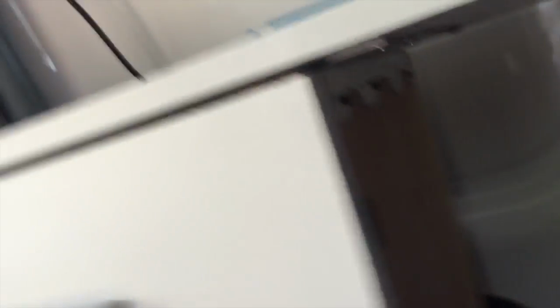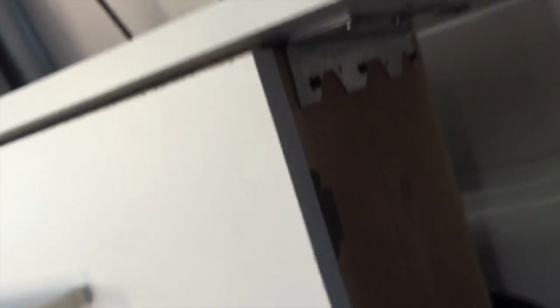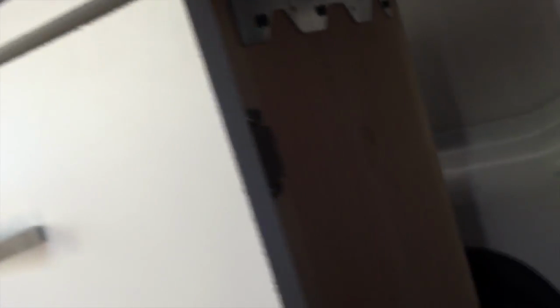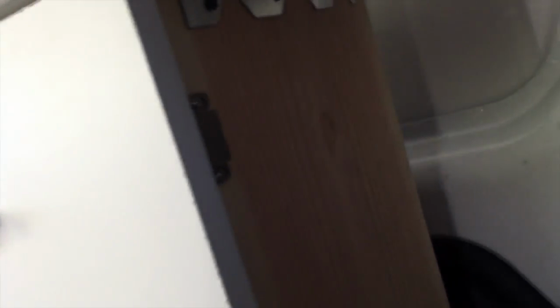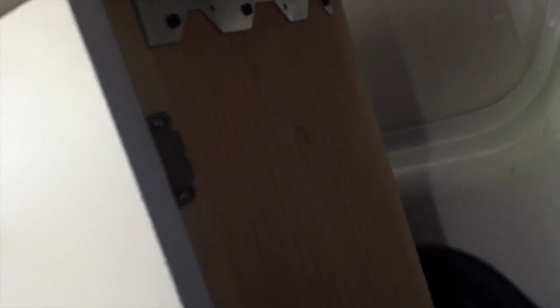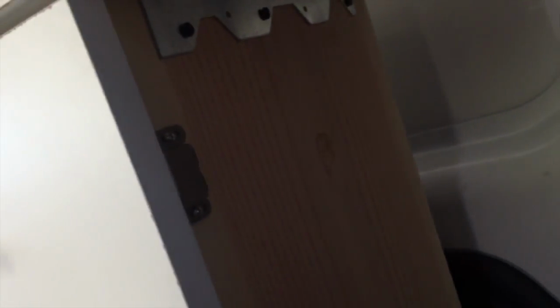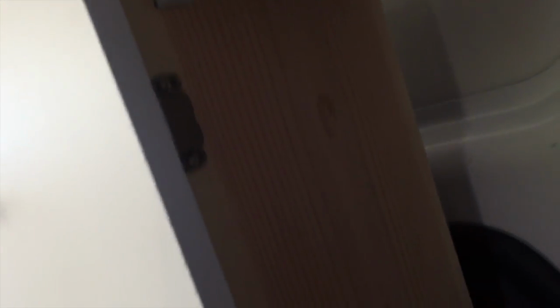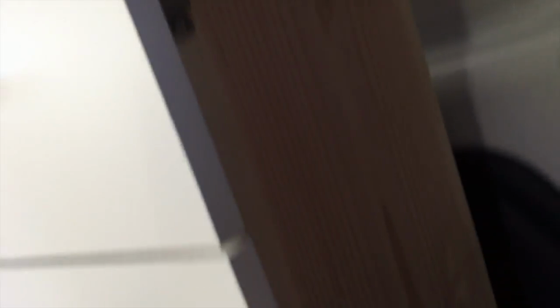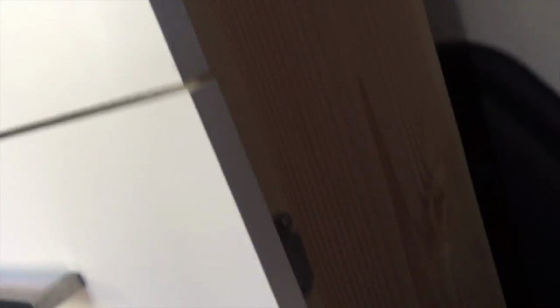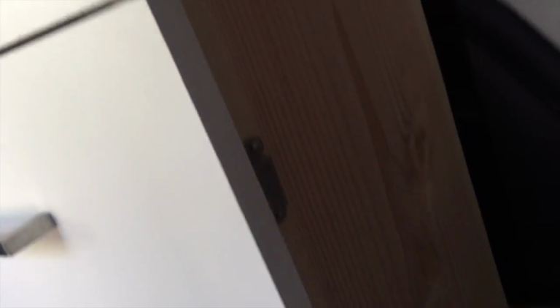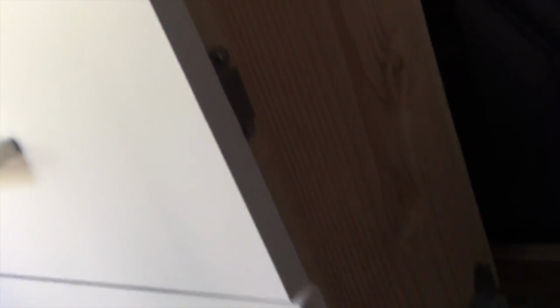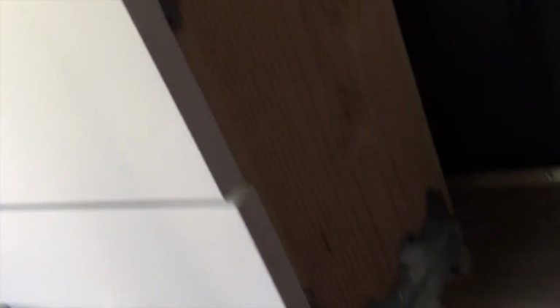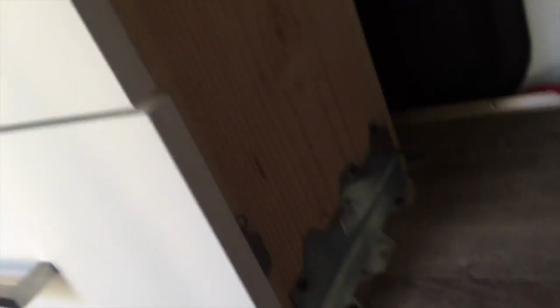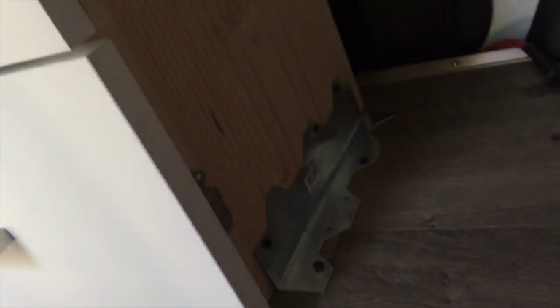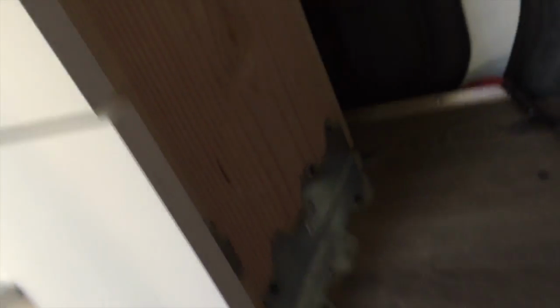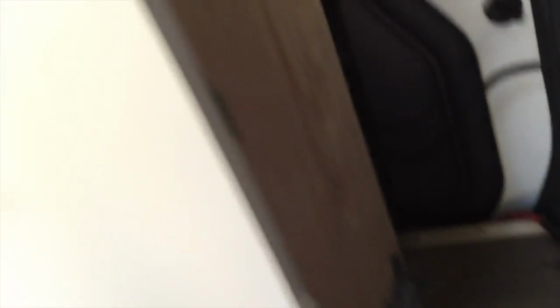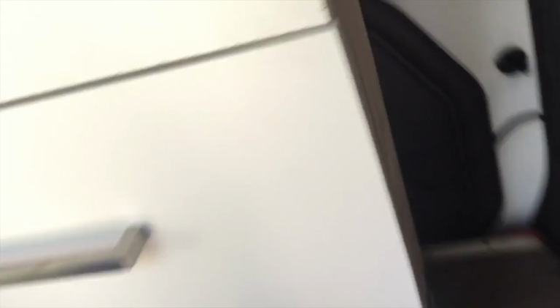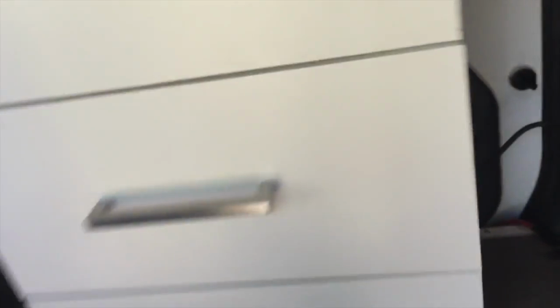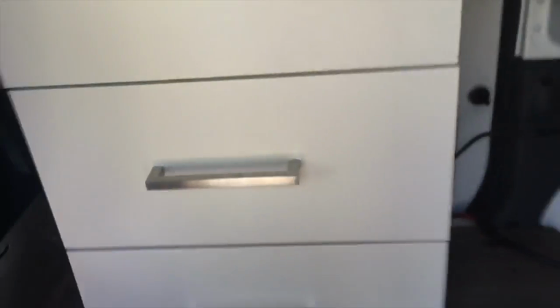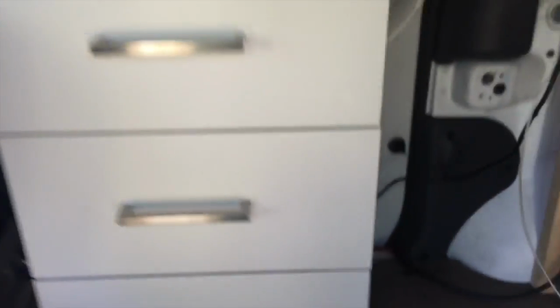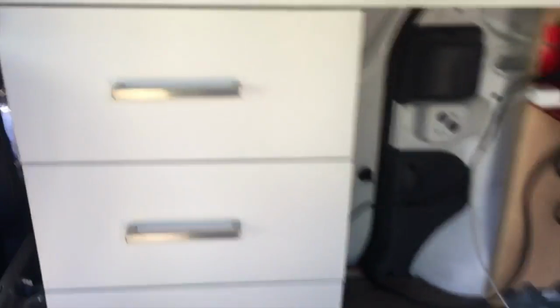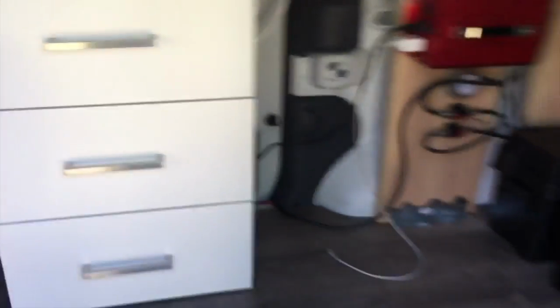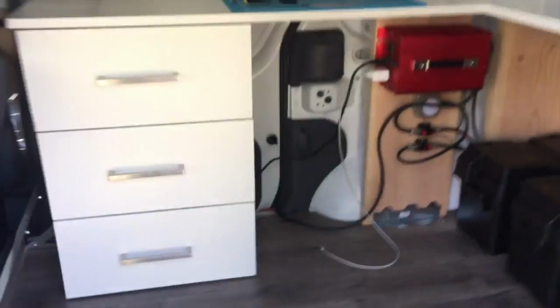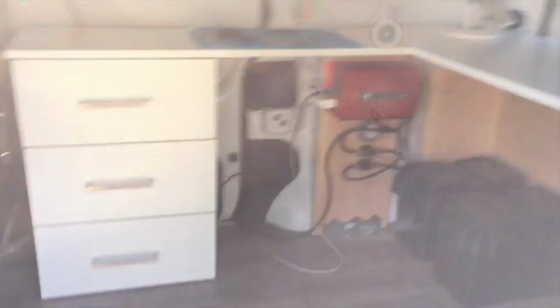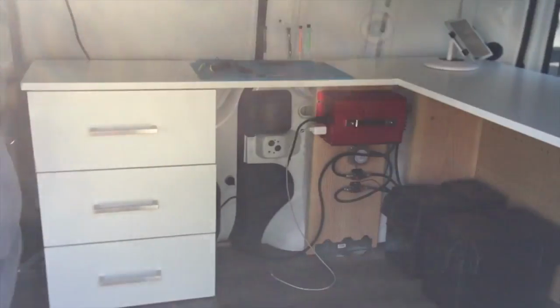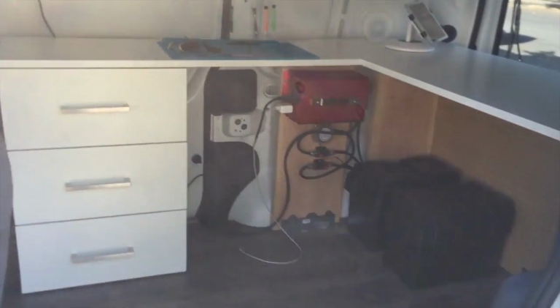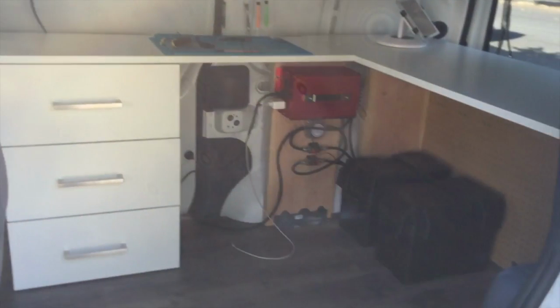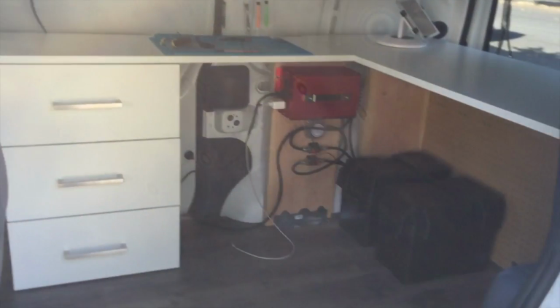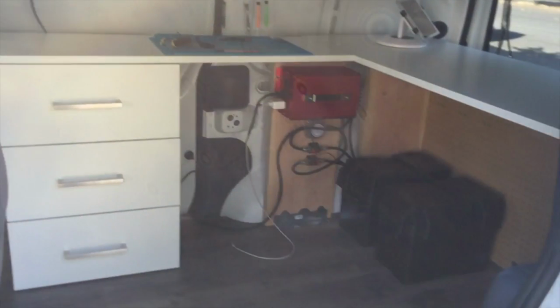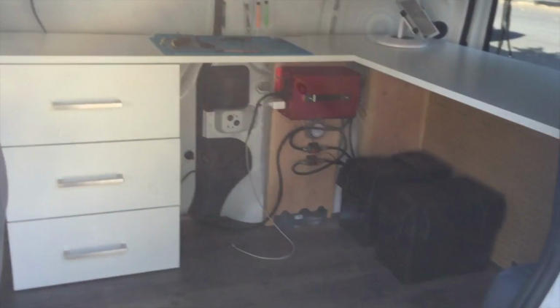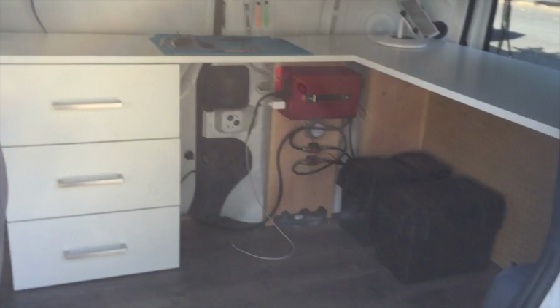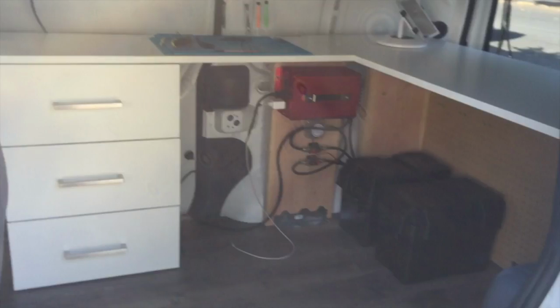I was really happy with how the drawers turned out. The last thing I did was put magnetic locks on the right side to keep them from flying open while I'm driving. This is the last look at the van before we get into the electrical side of things.